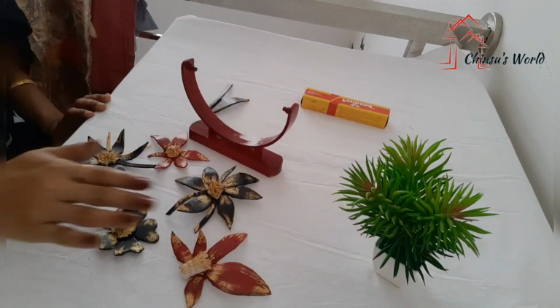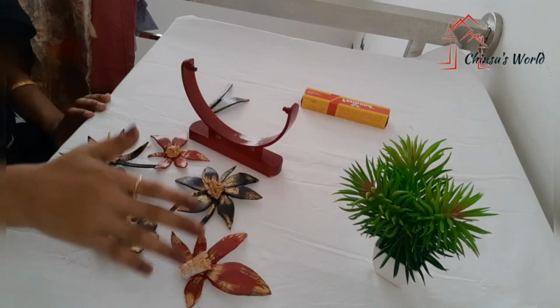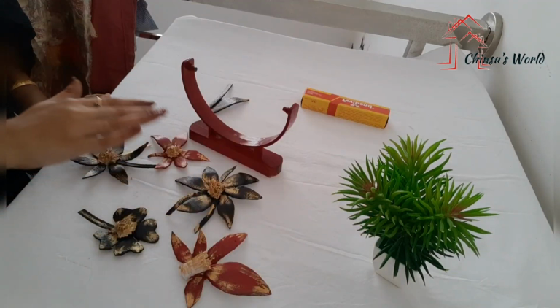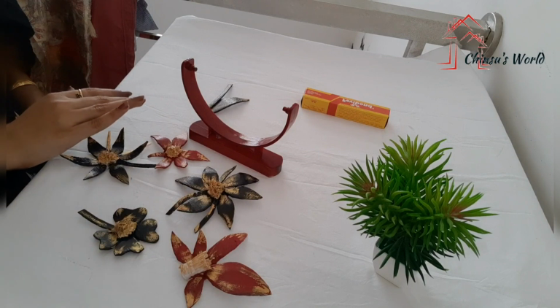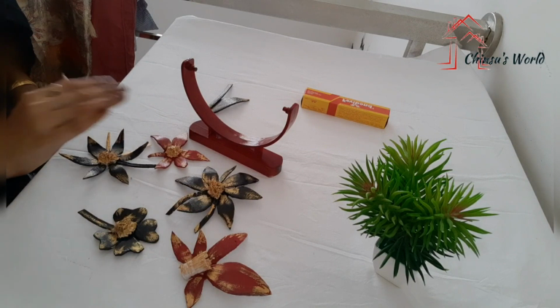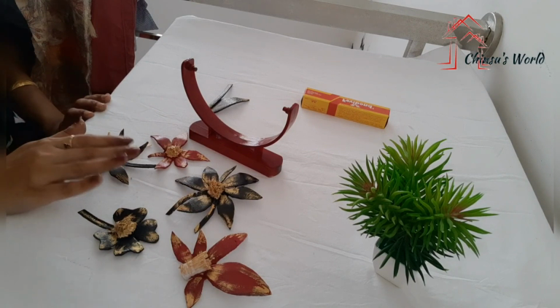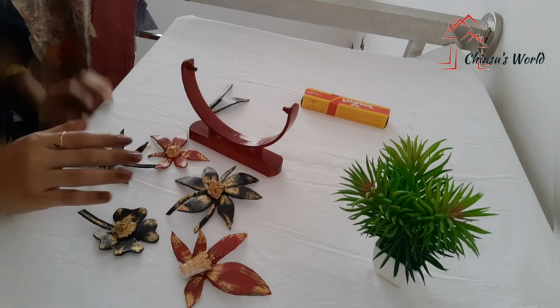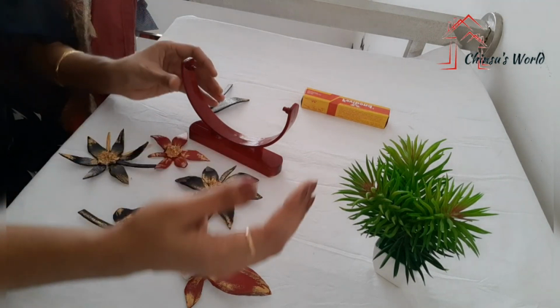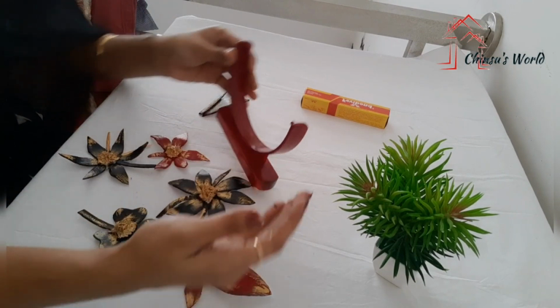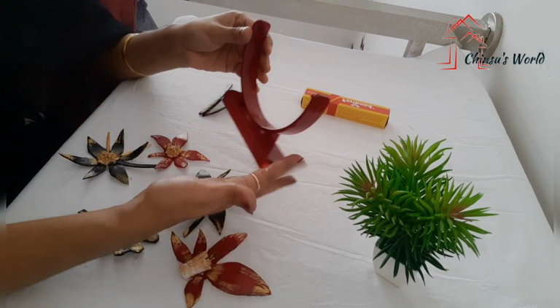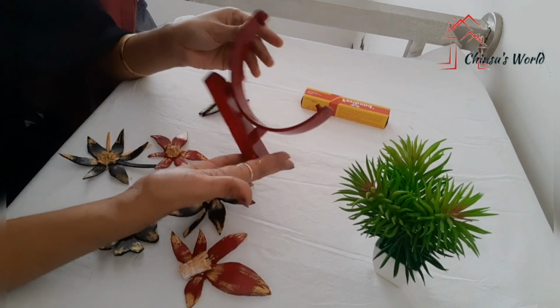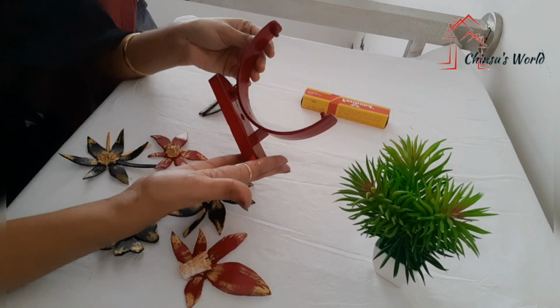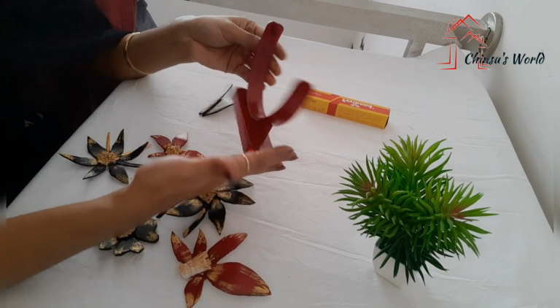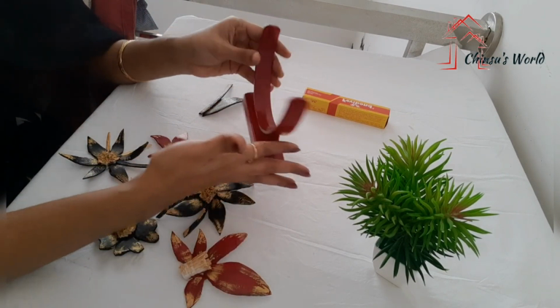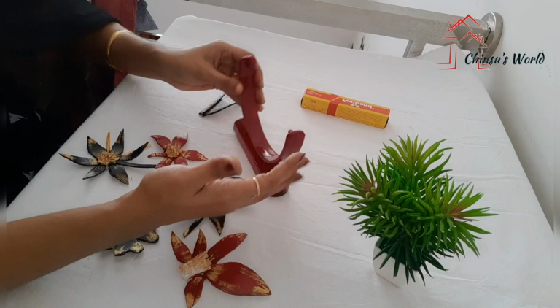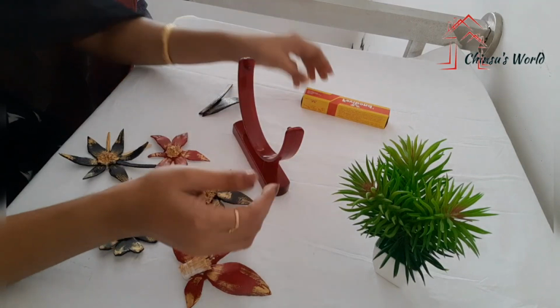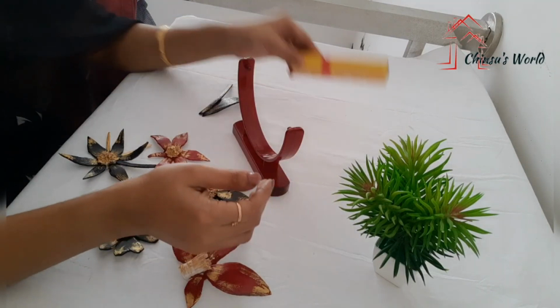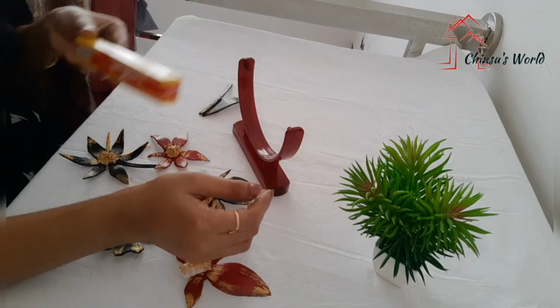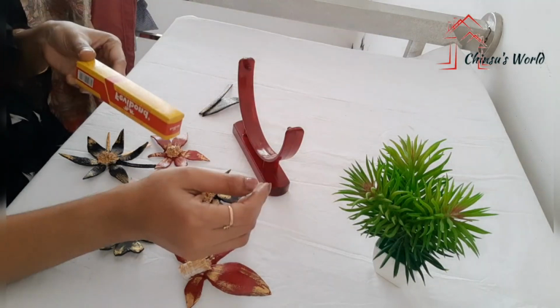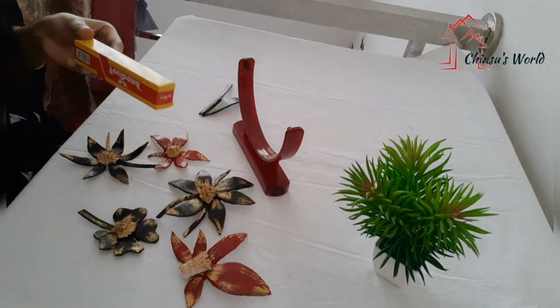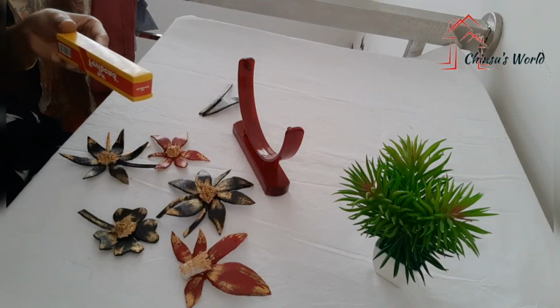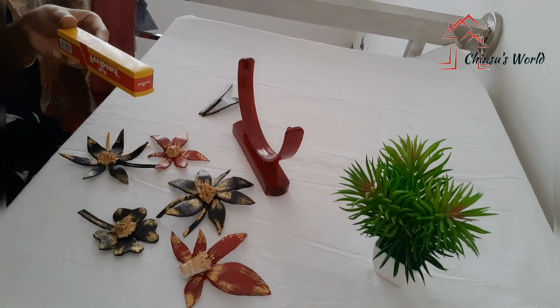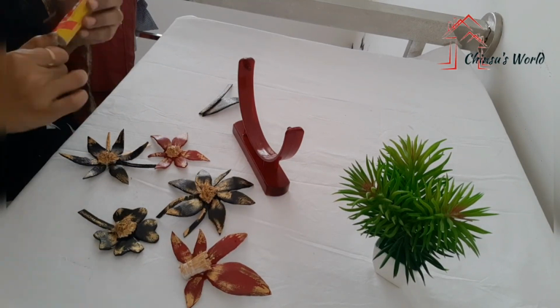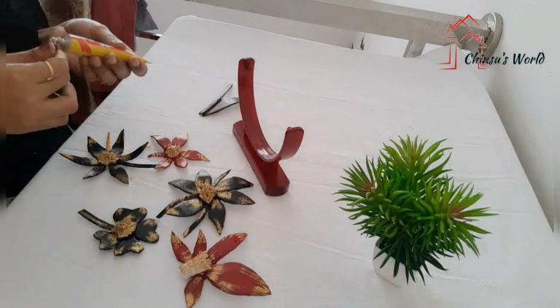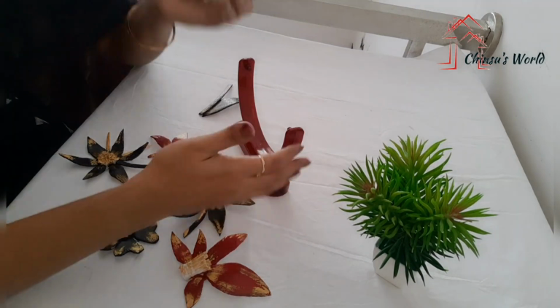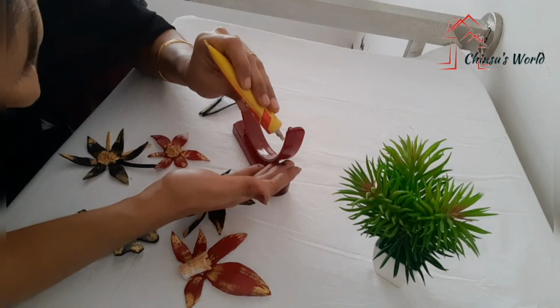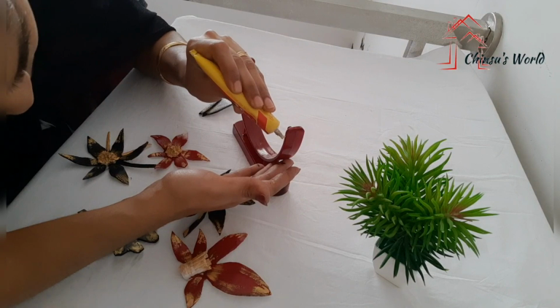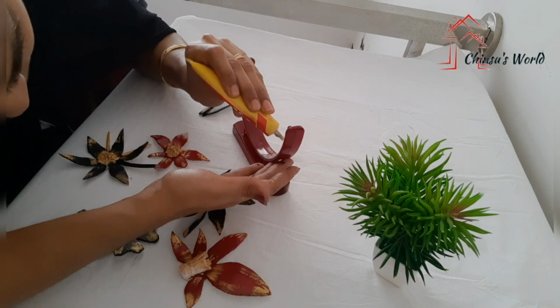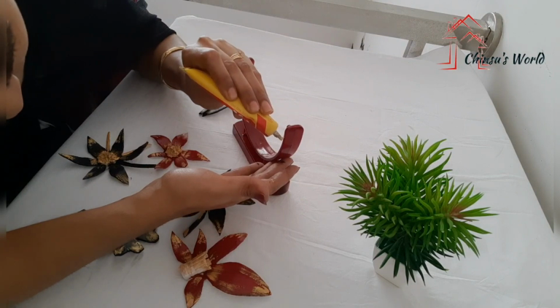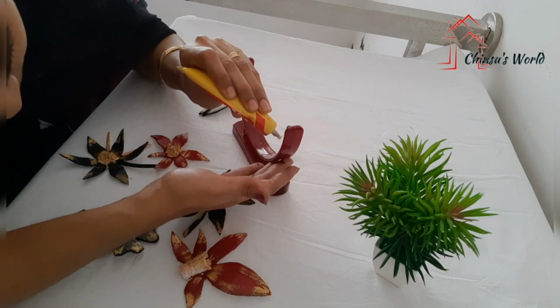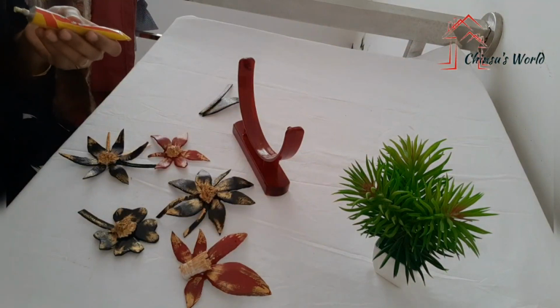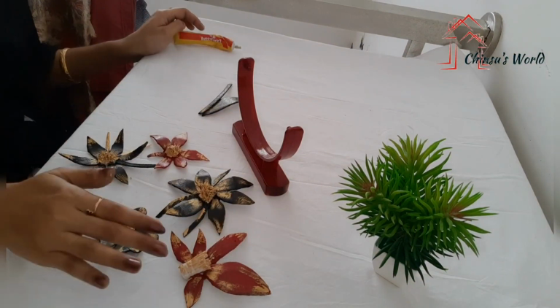Now I will put a stand together. I will place it to affect the family arrangement and put it on display.